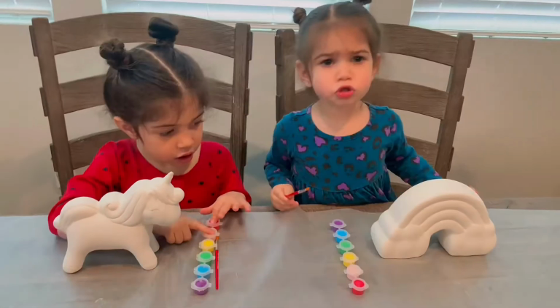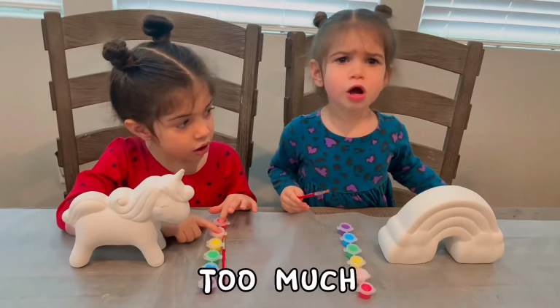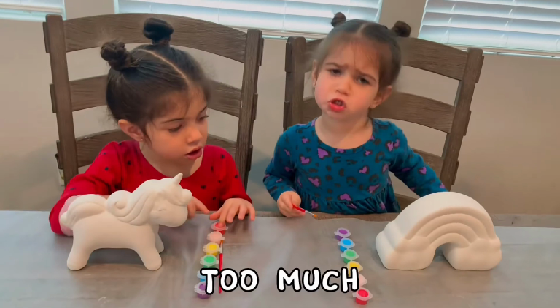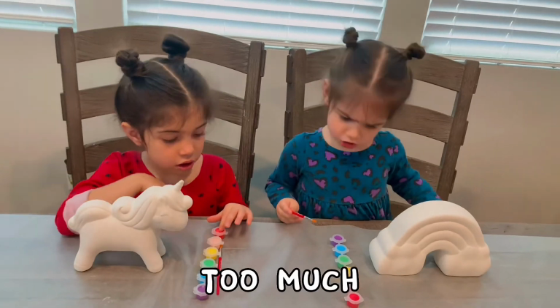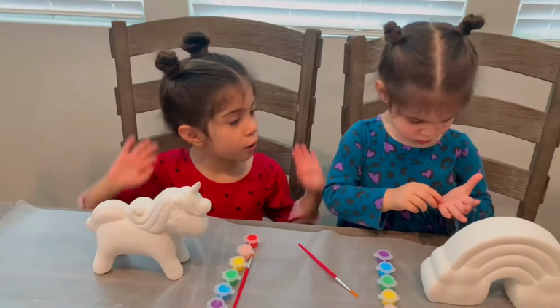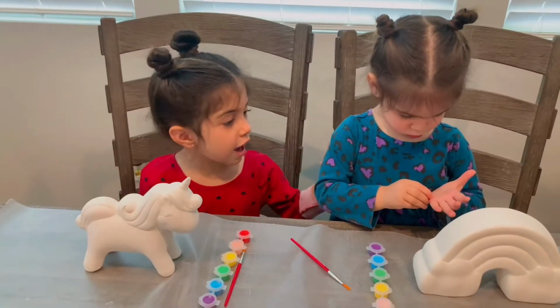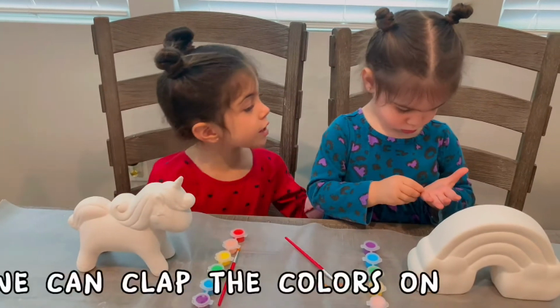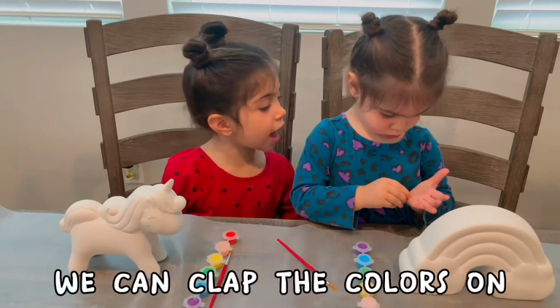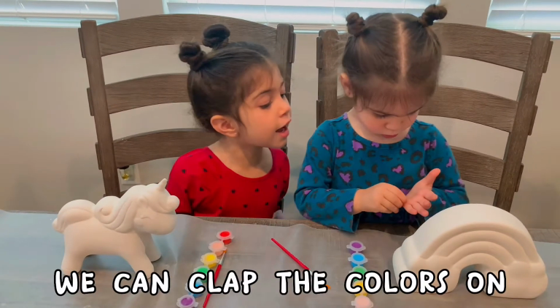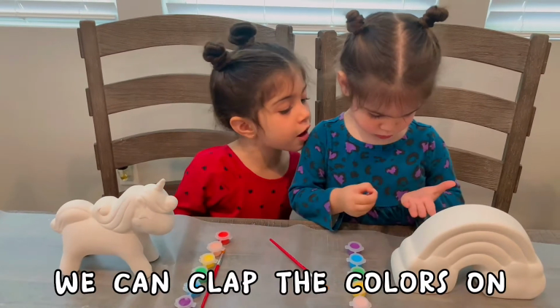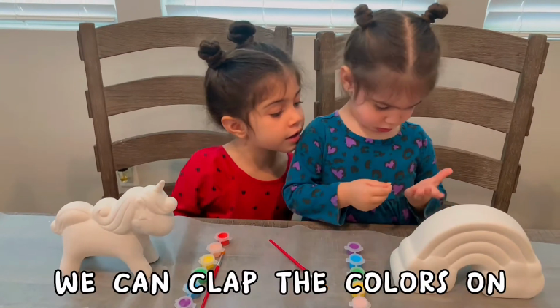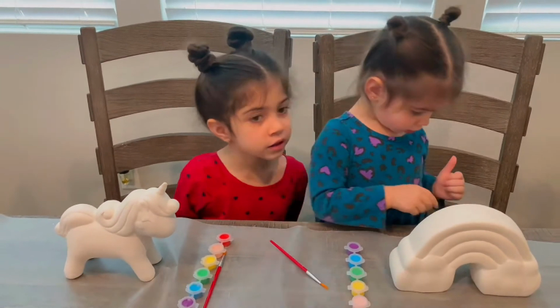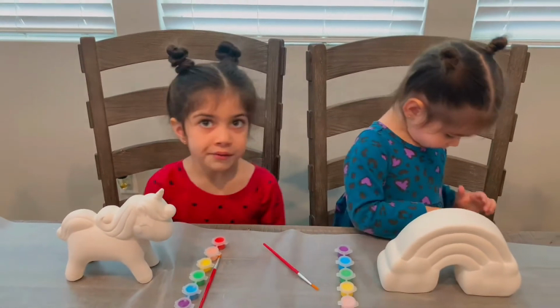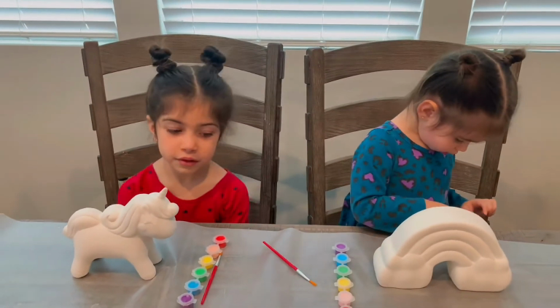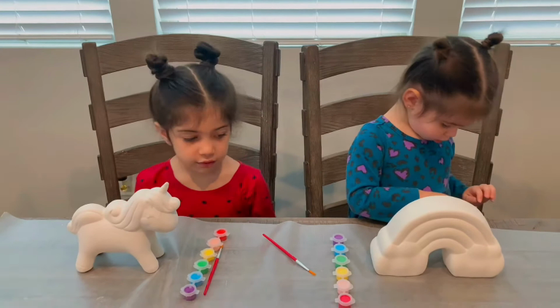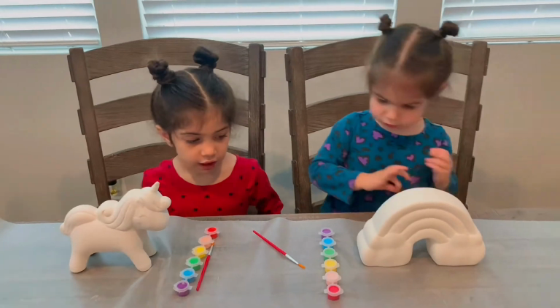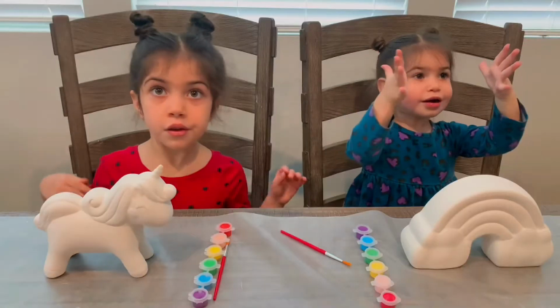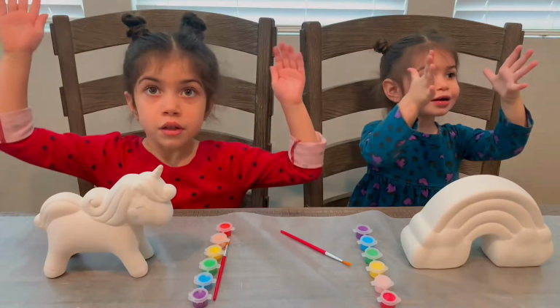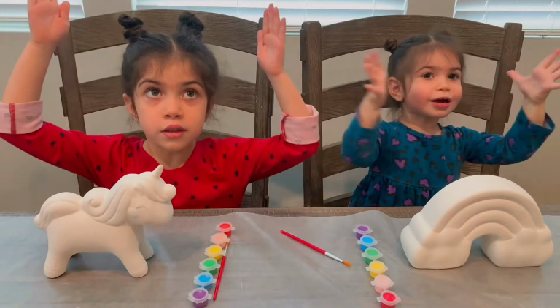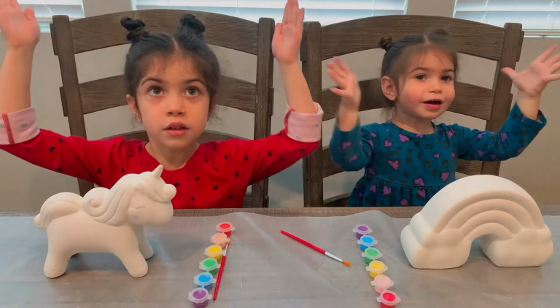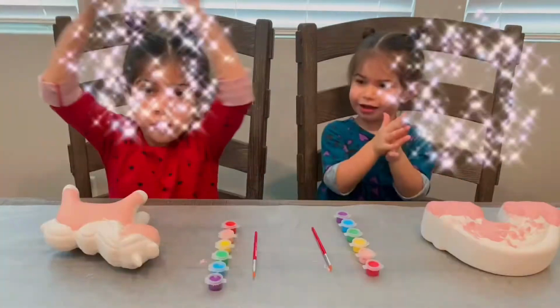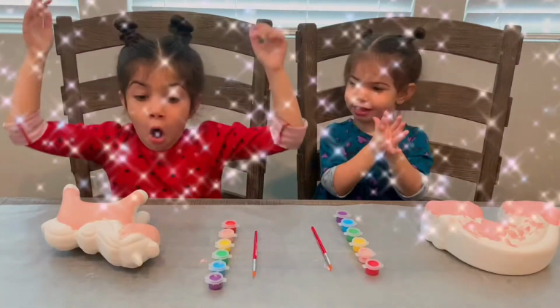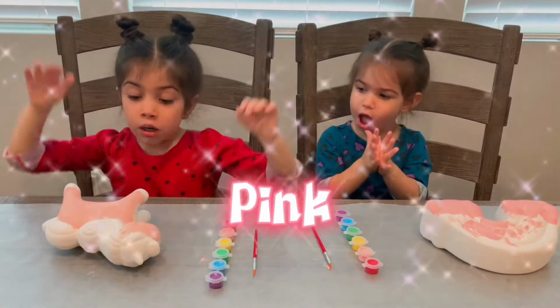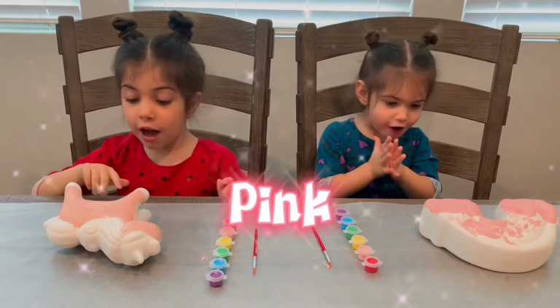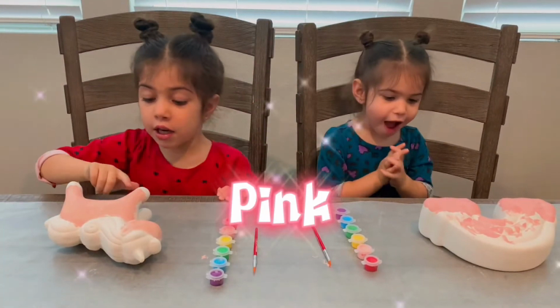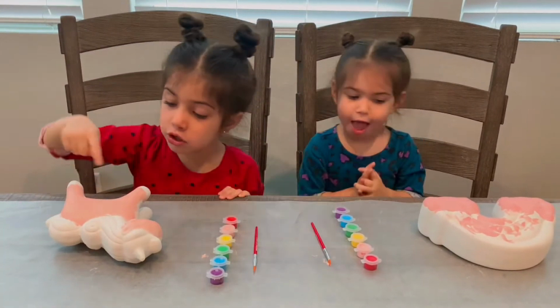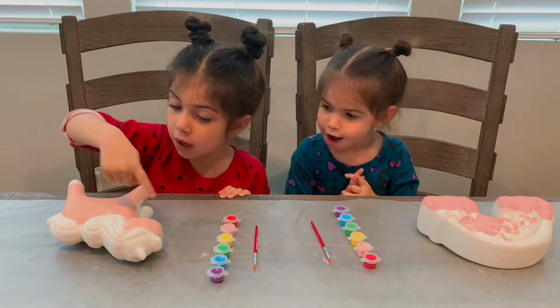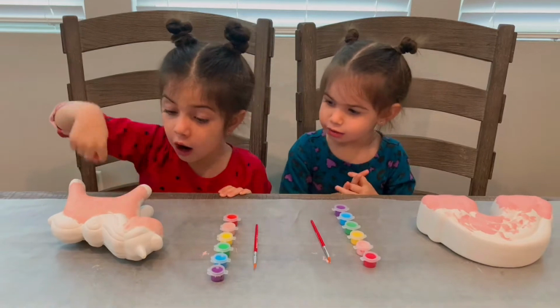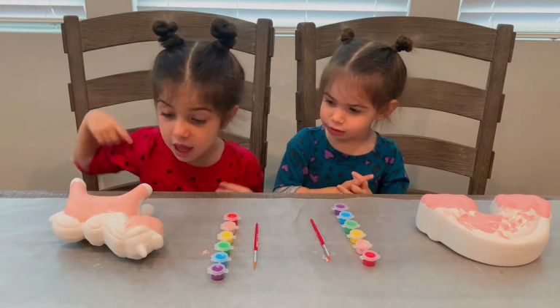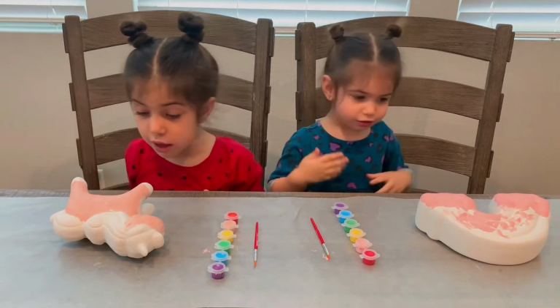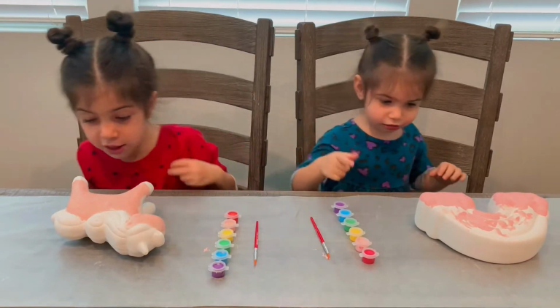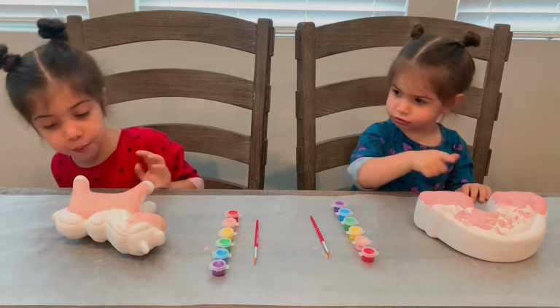Too much. I know. Now we can clap the colors on. Clap my colors. One, two, three. Wow, the color jumped on it. It's so pretty.